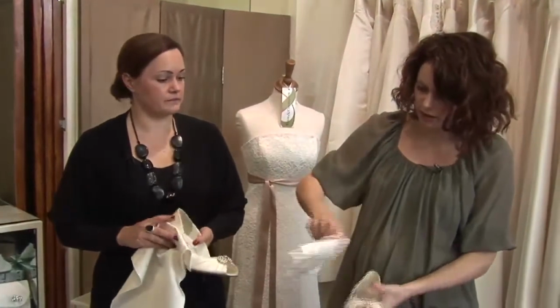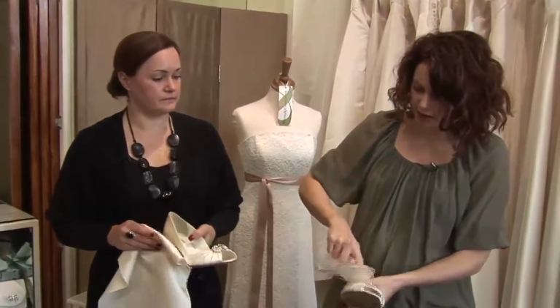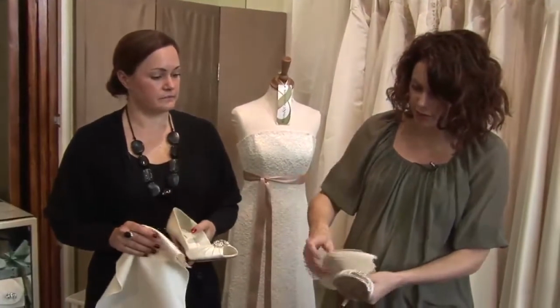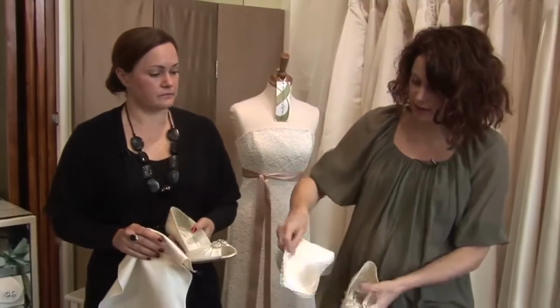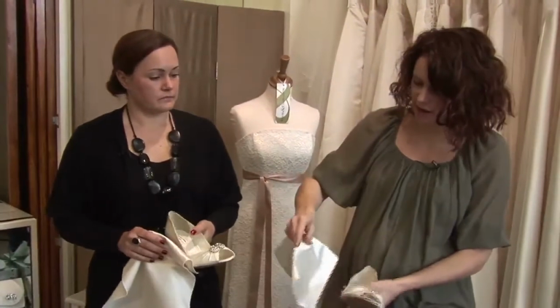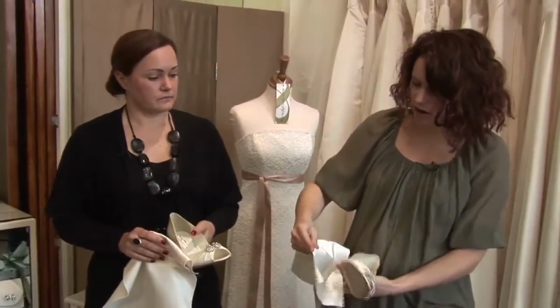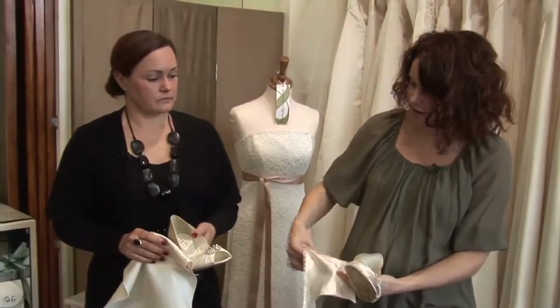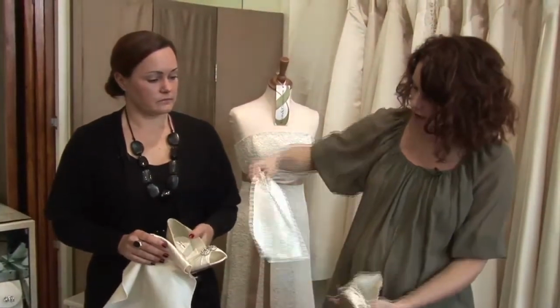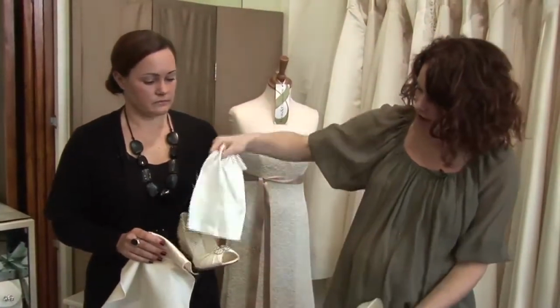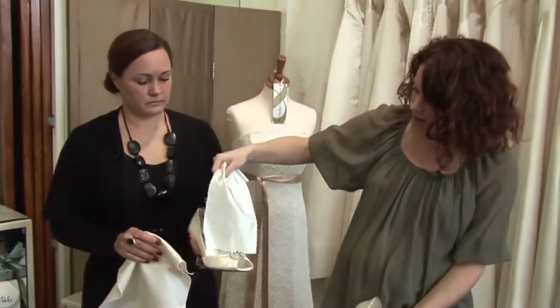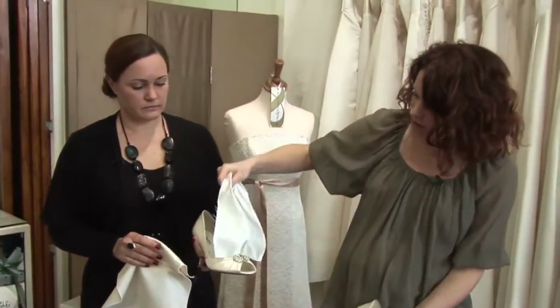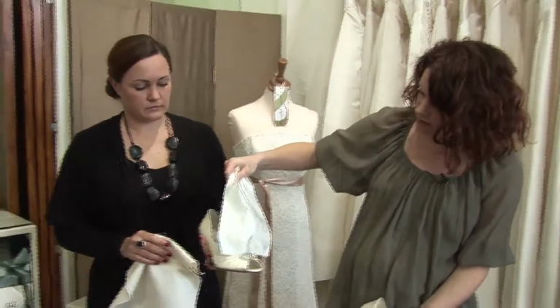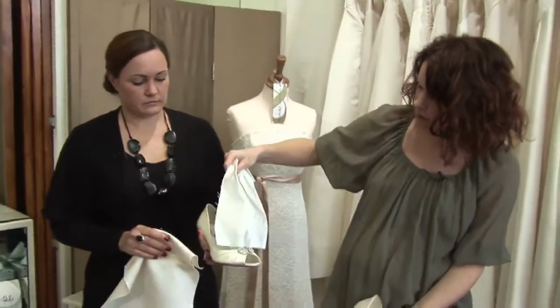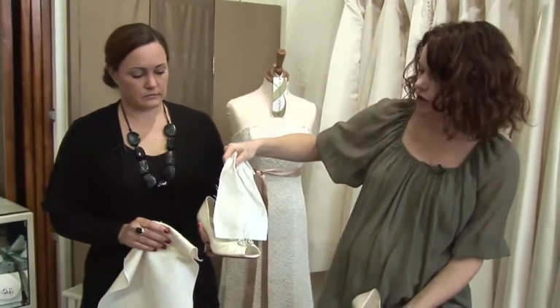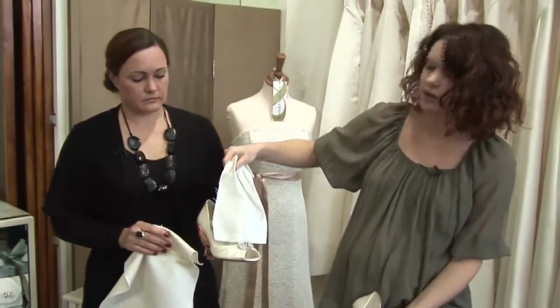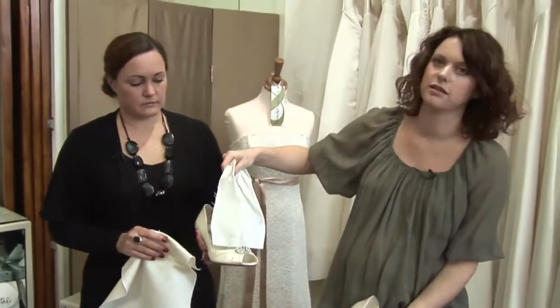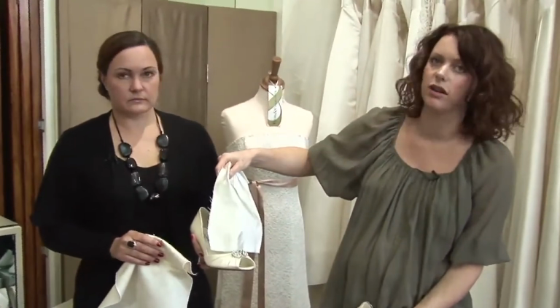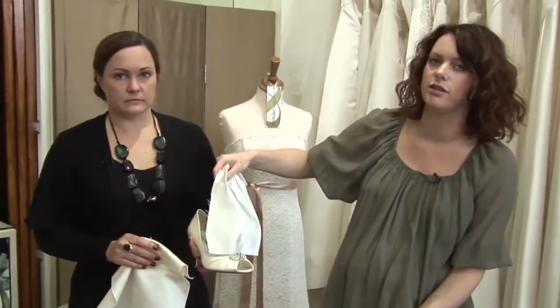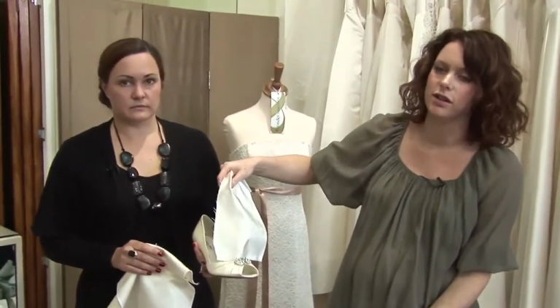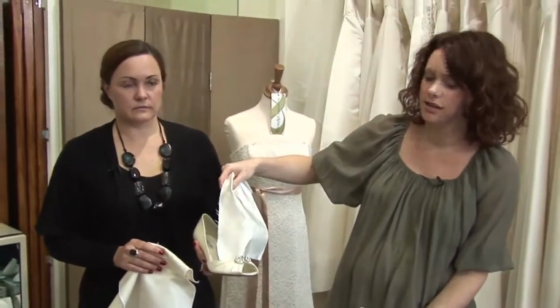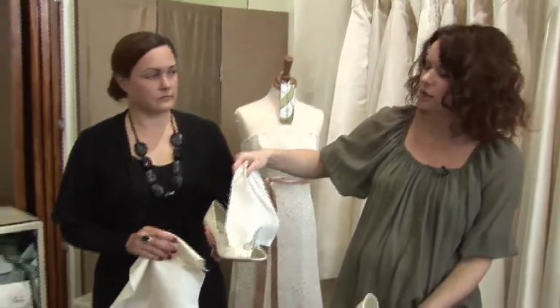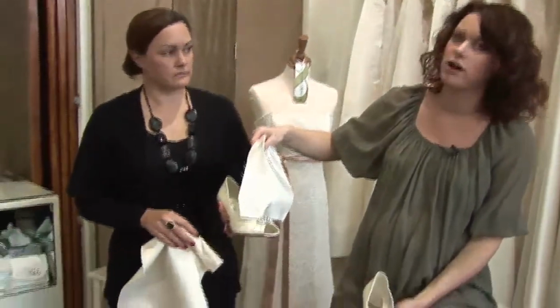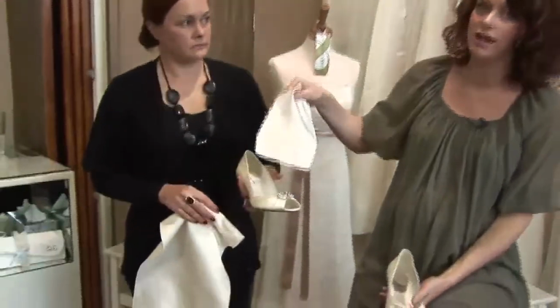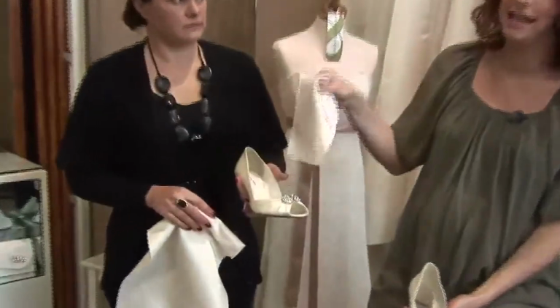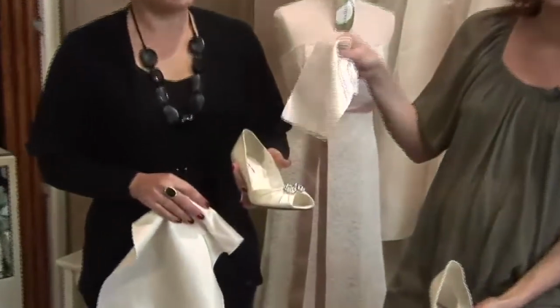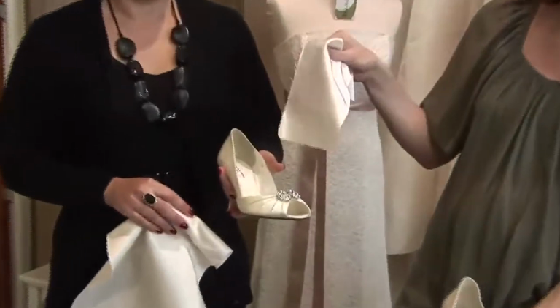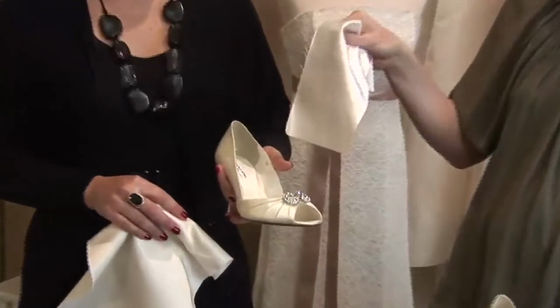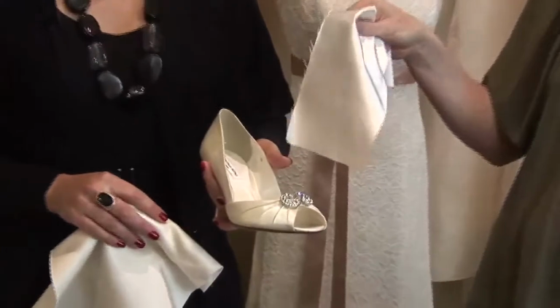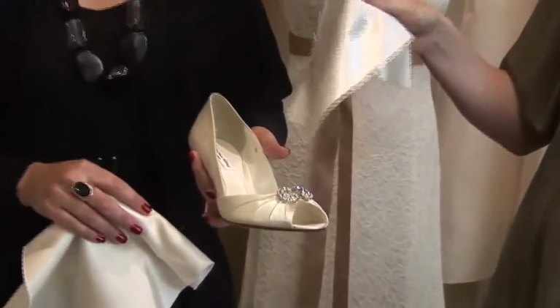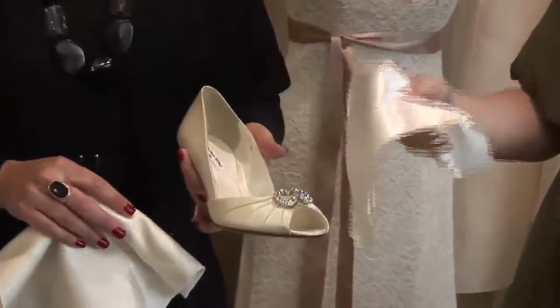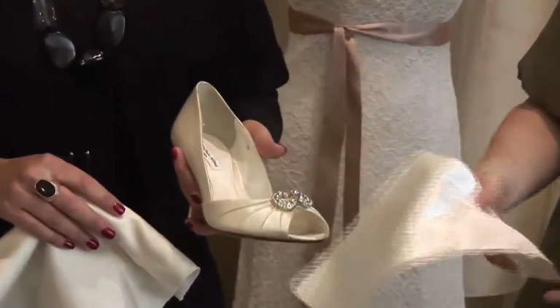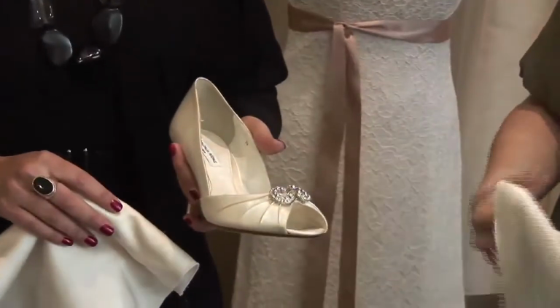For example, this is a white silk and next to this ivory shoe it doesn't look right at all. So that's why you really need to take your fabric sample with you when choosing your shoe.